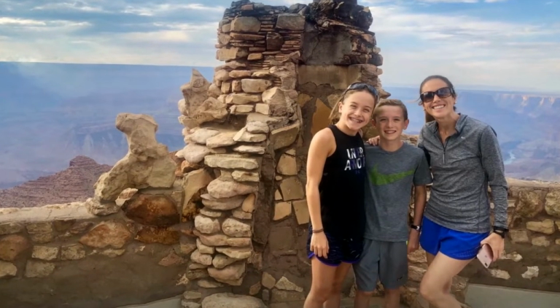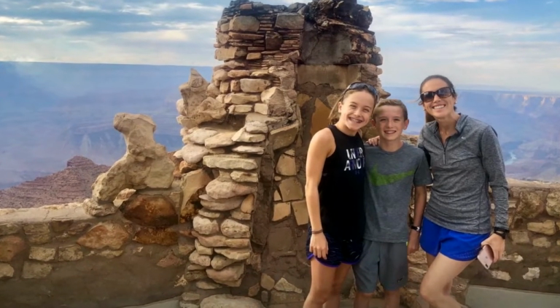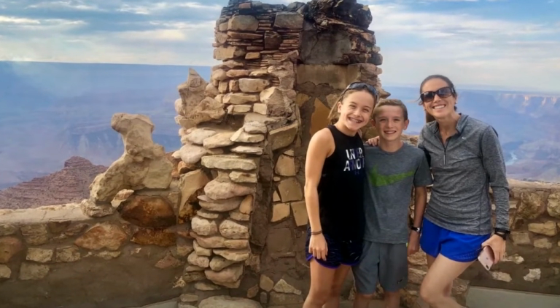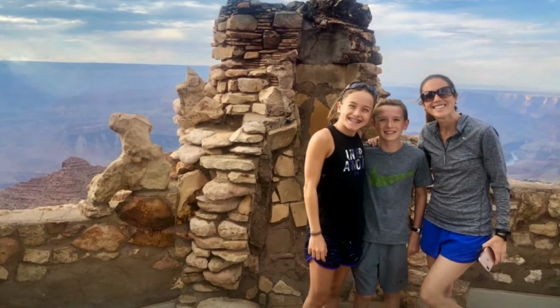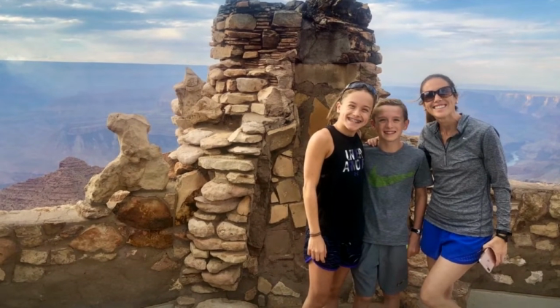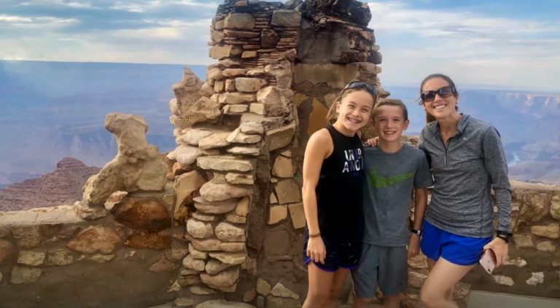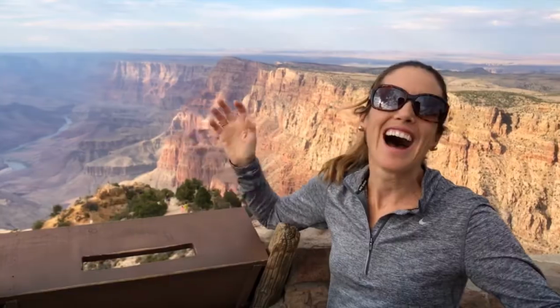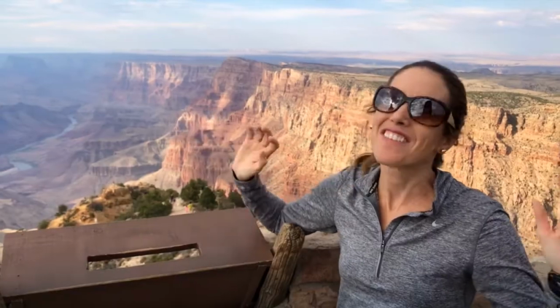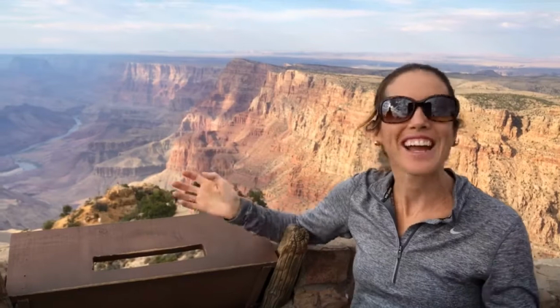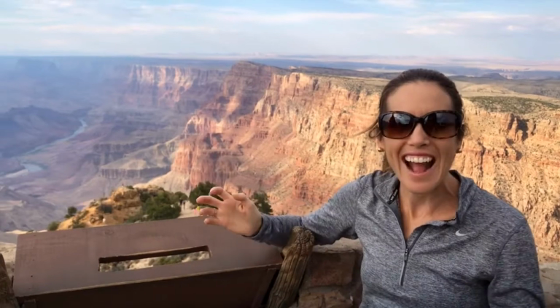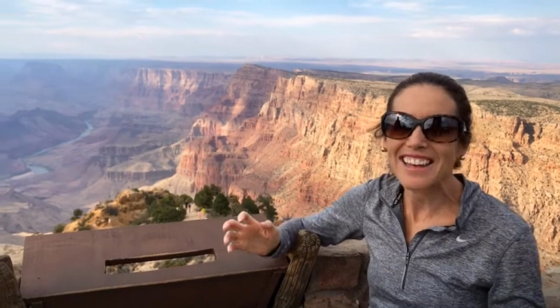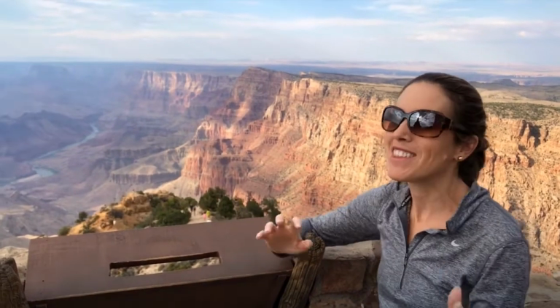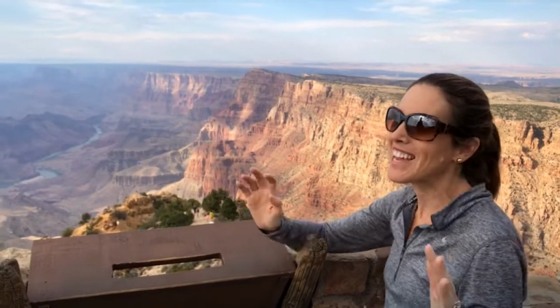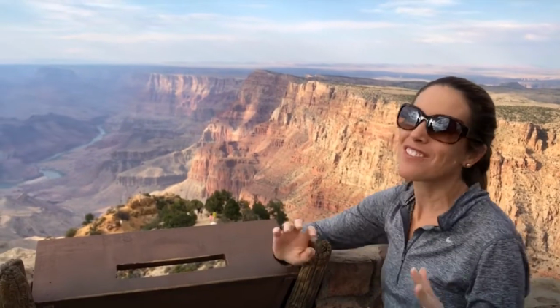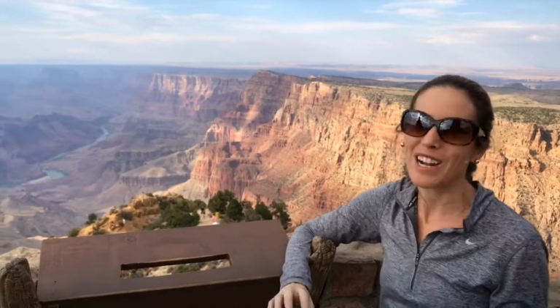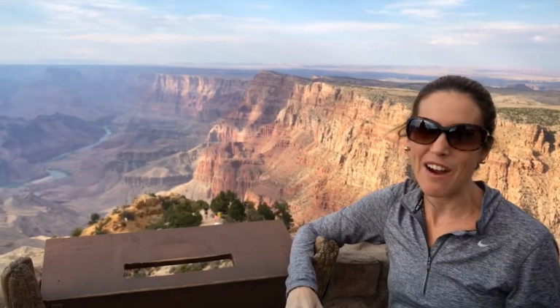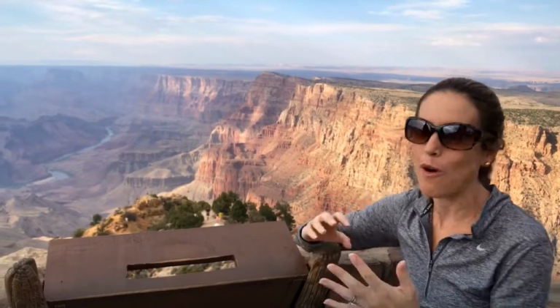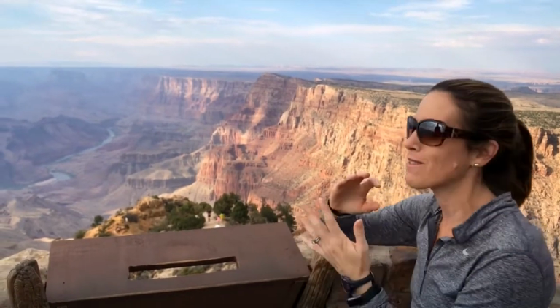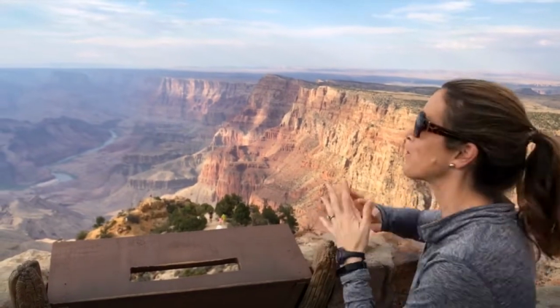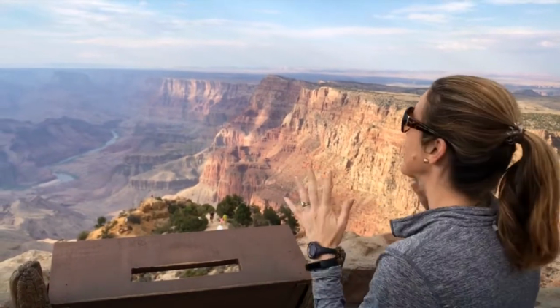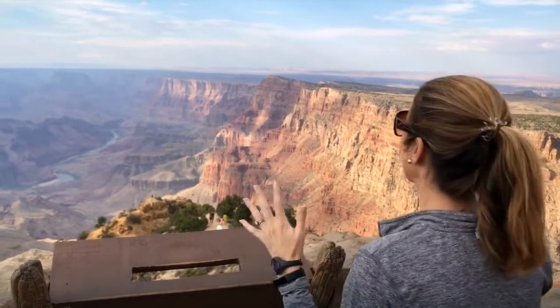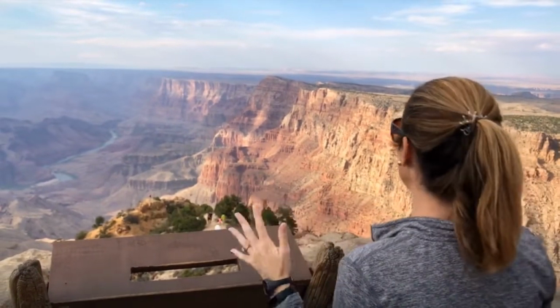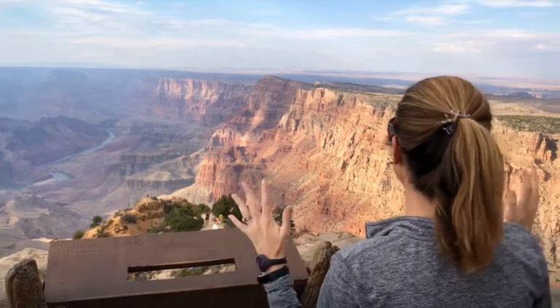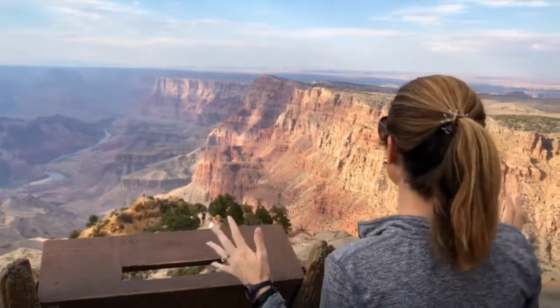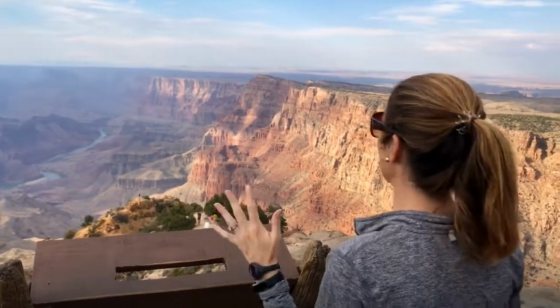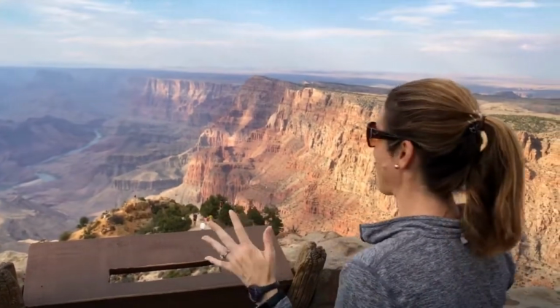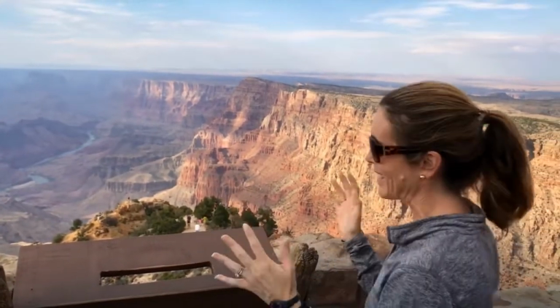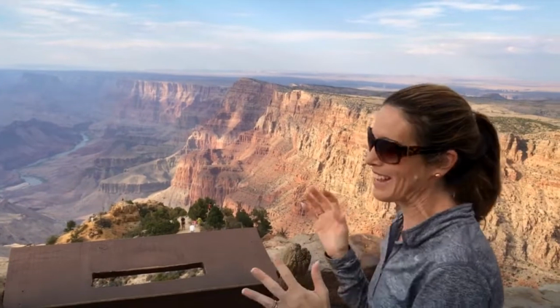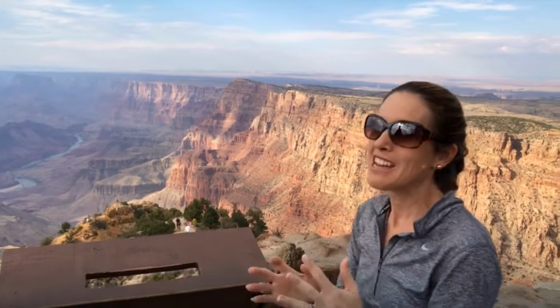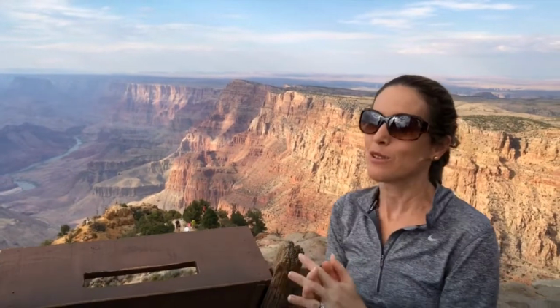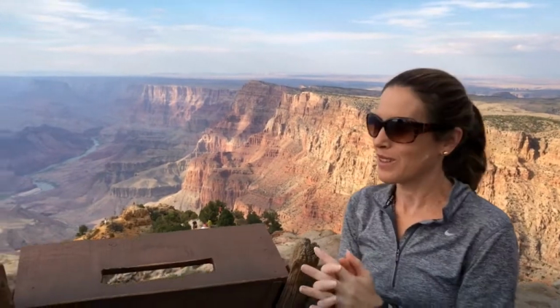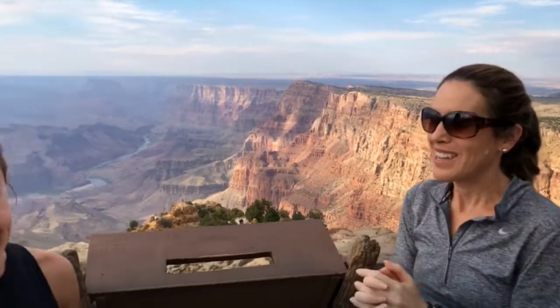Hi there, Classy Mommy here. I'm at the Grand Canyon. I'm at the Desert View Watchtower, one of the most spectacular places to view the Grand Canyon. It is amazing.